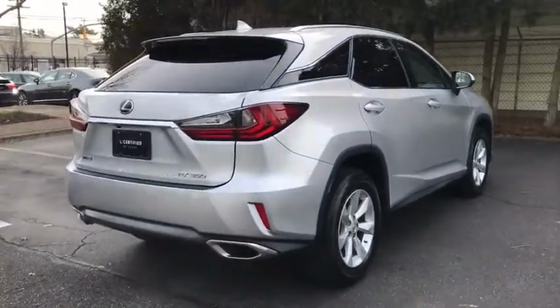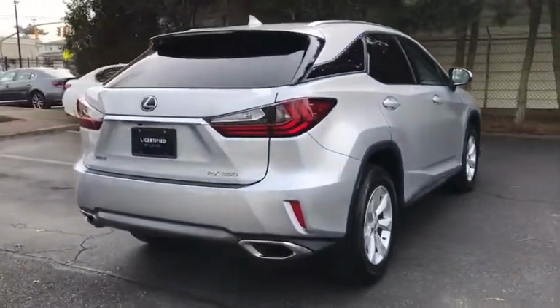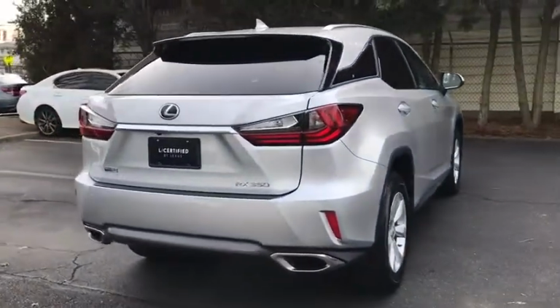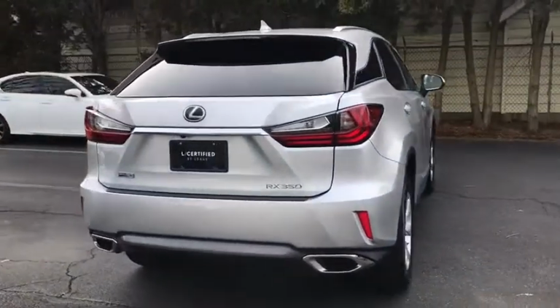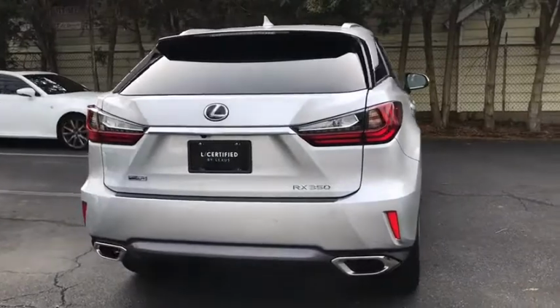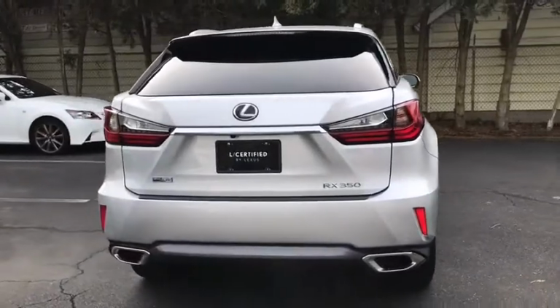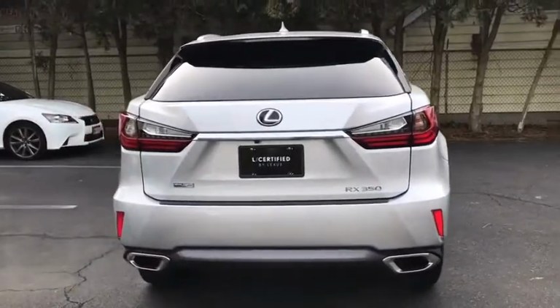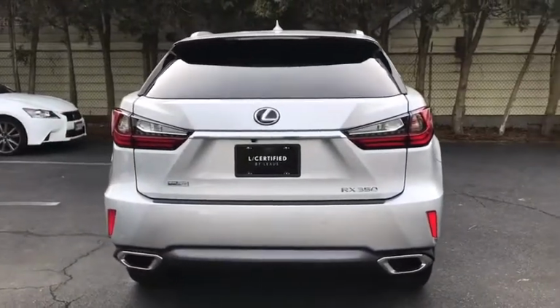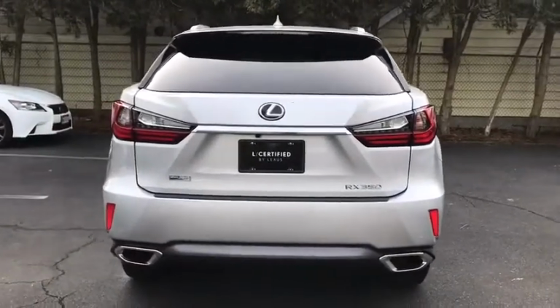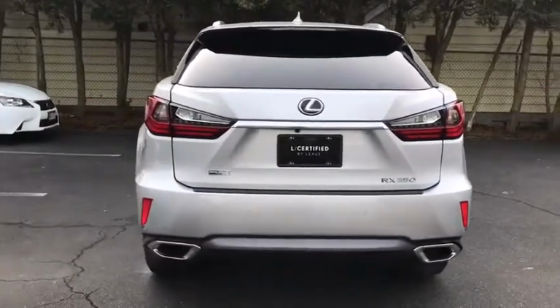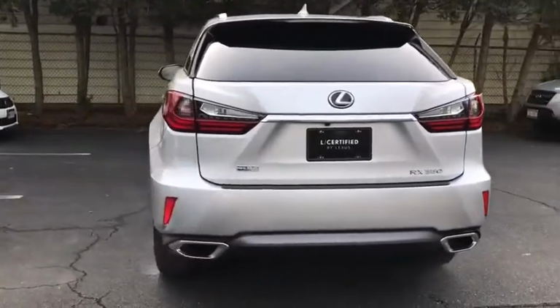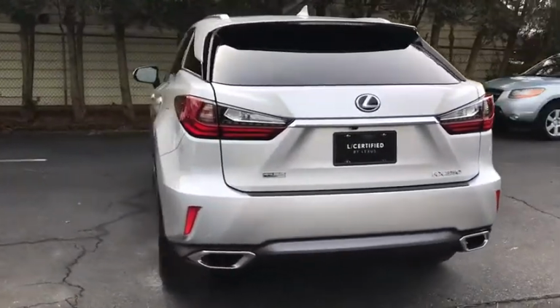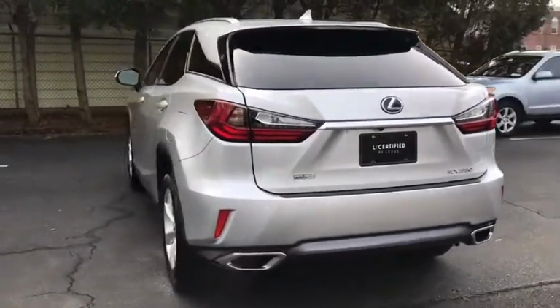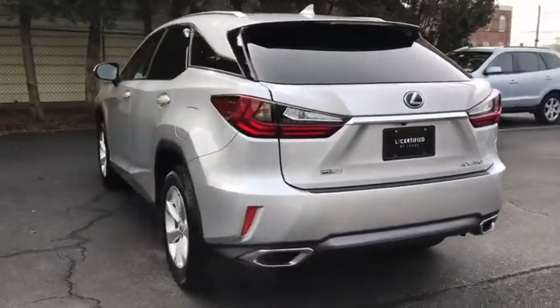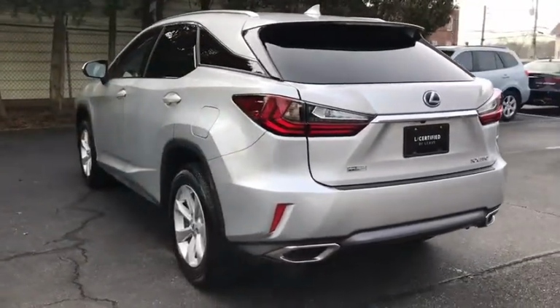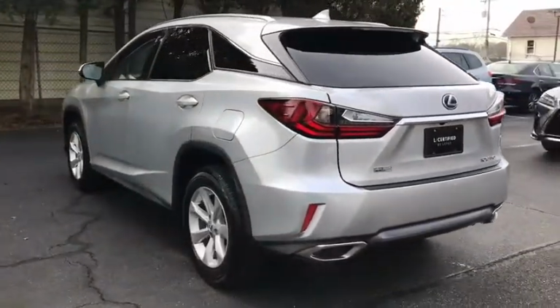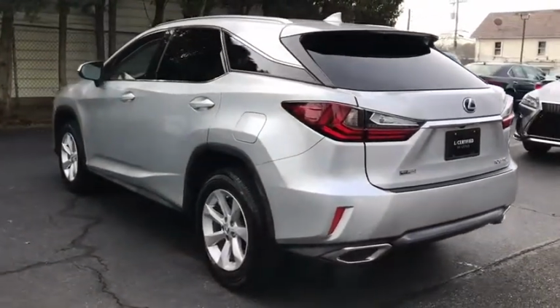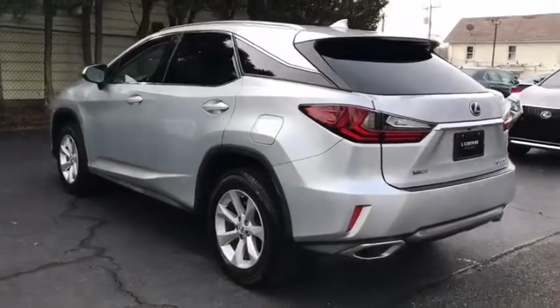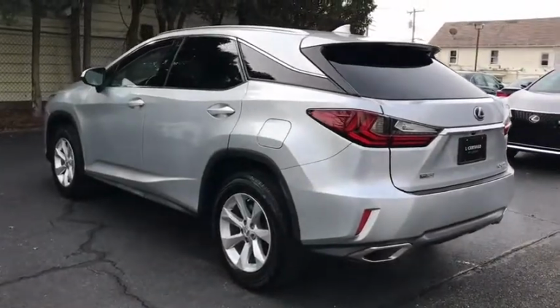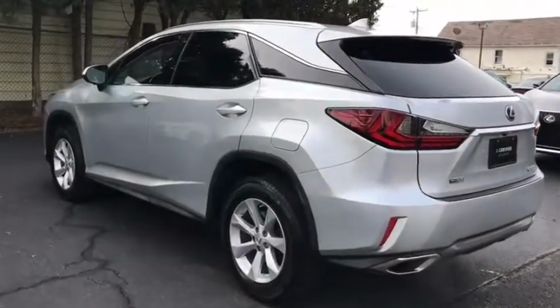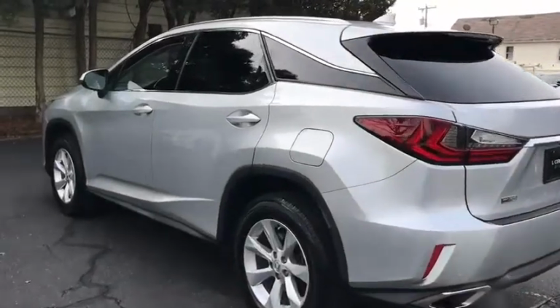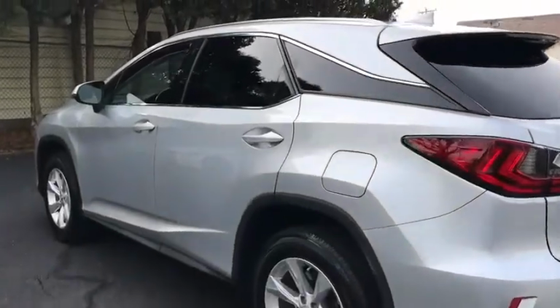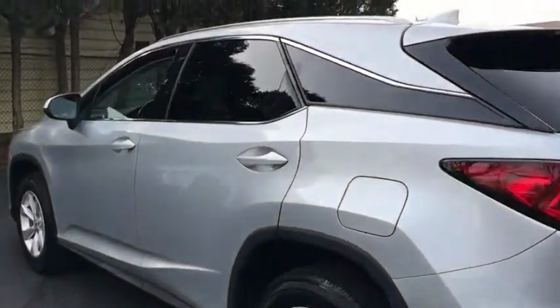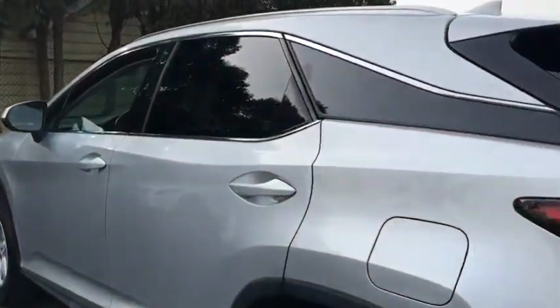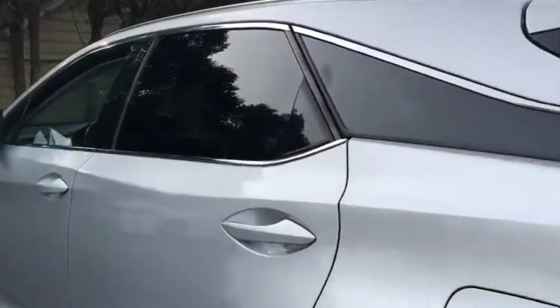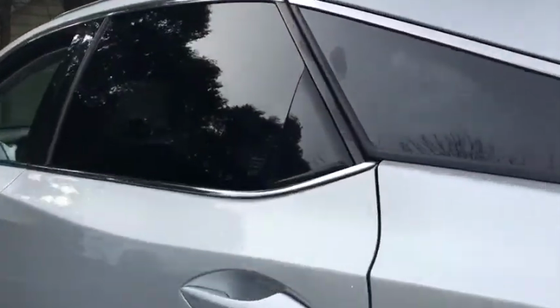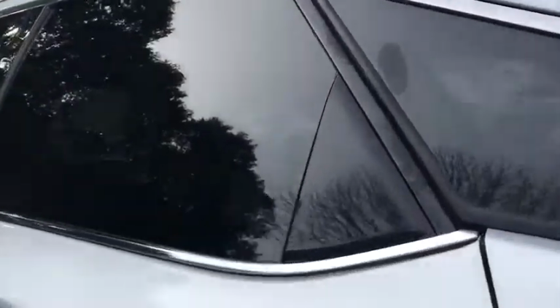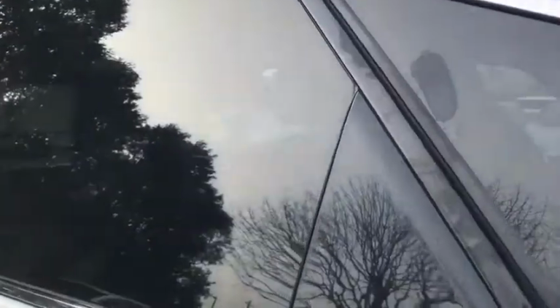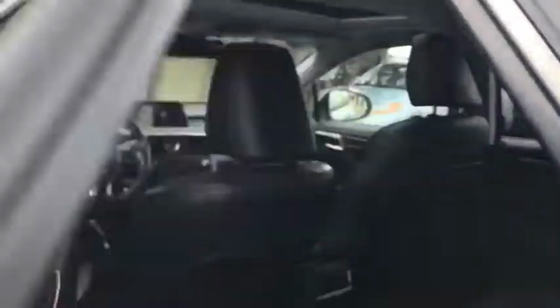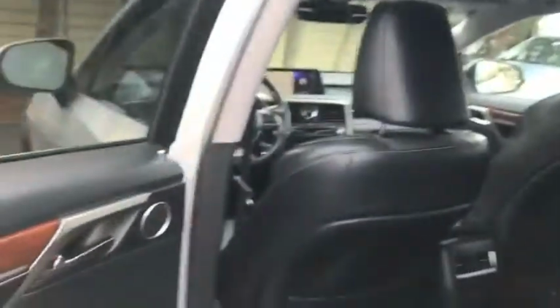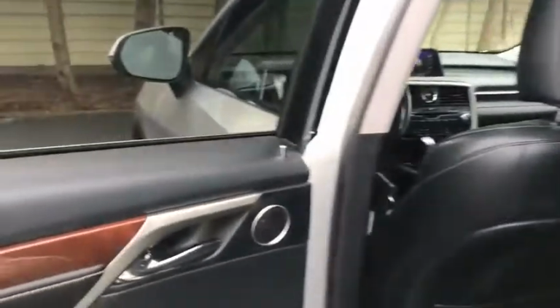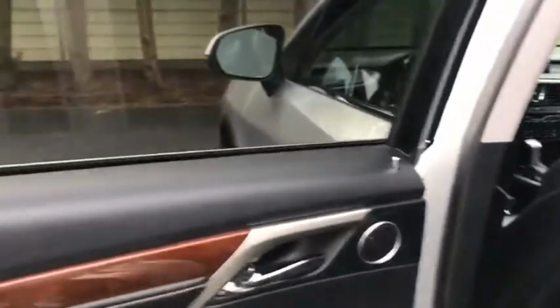Here are some of this vehicle's great options: power passenger seat, traction control, power liftgate, dual airbags, Bluetooth, leather-wrapped steering wheel, power steering, four-wheel disc brakes, security system, compass.